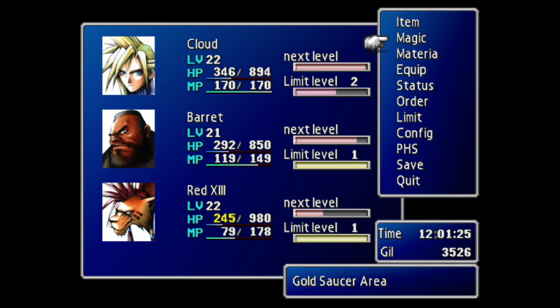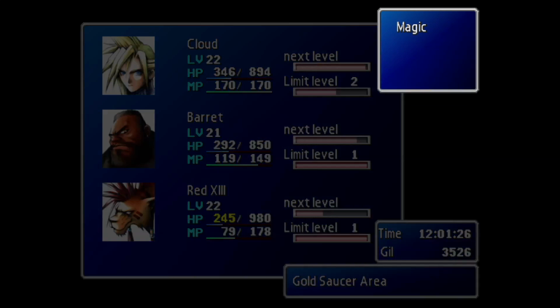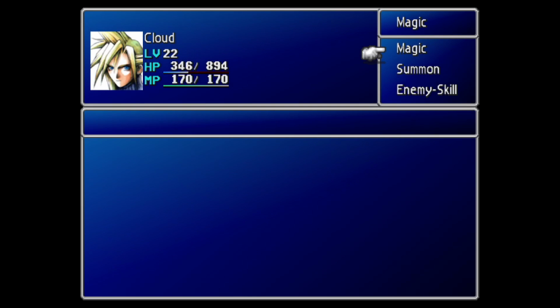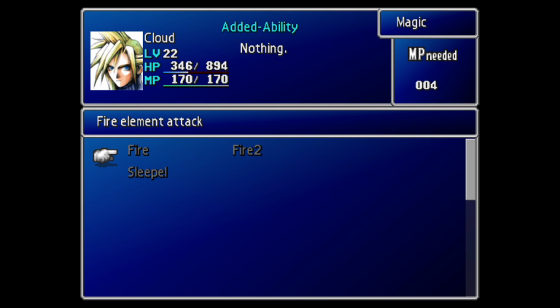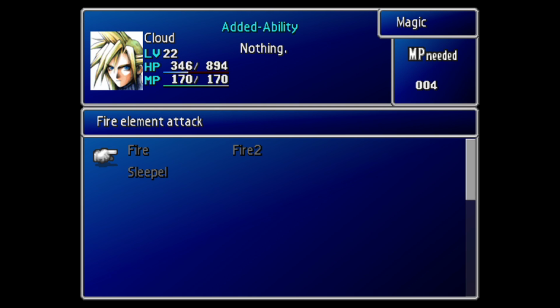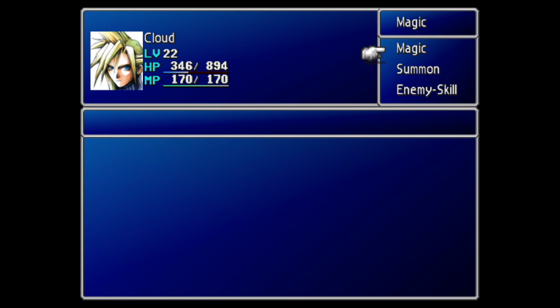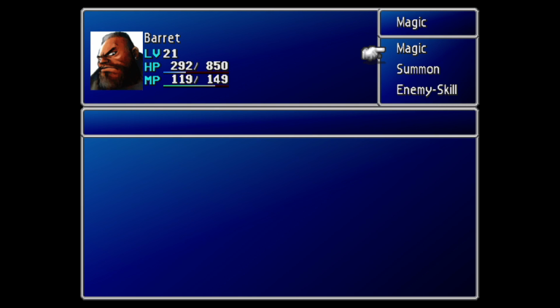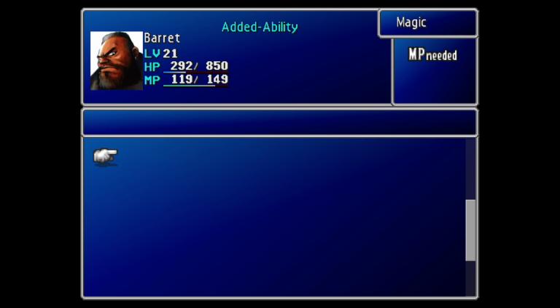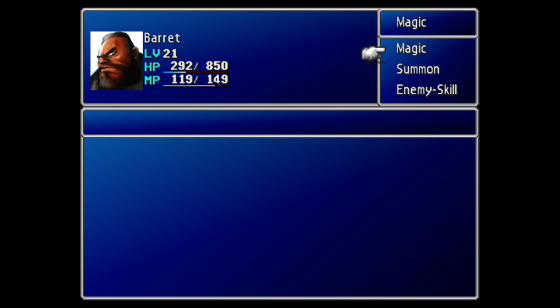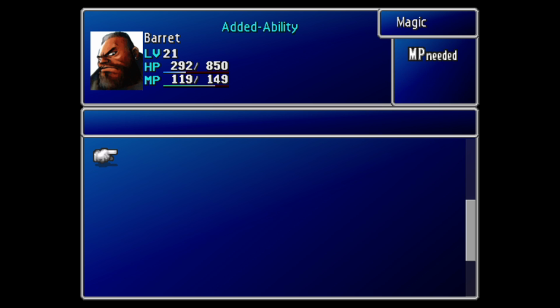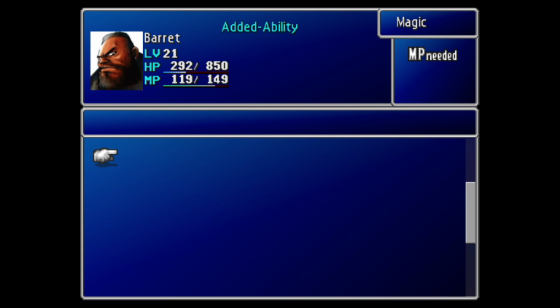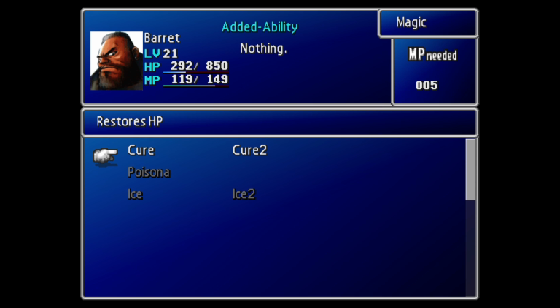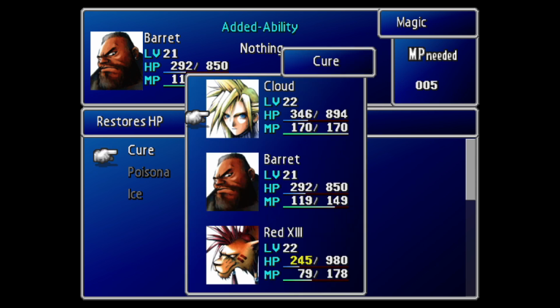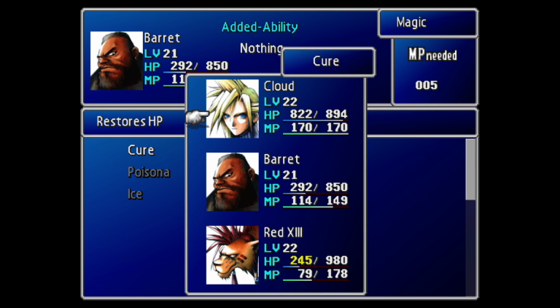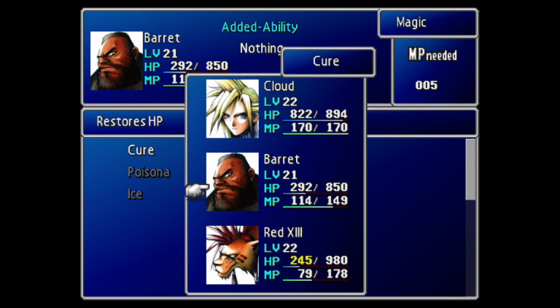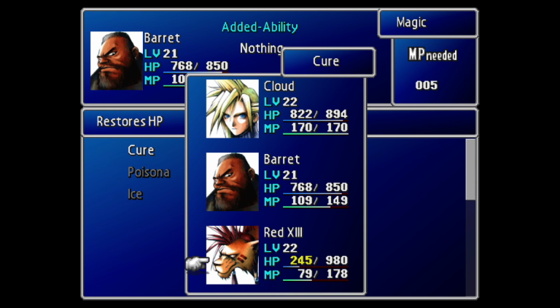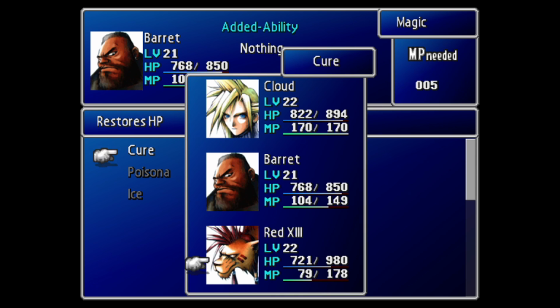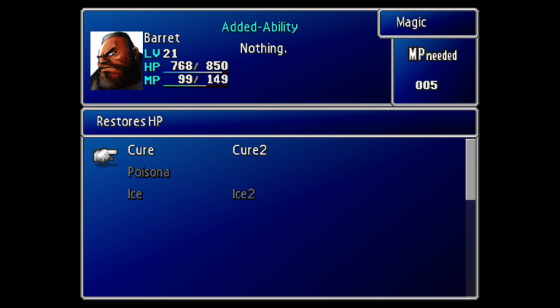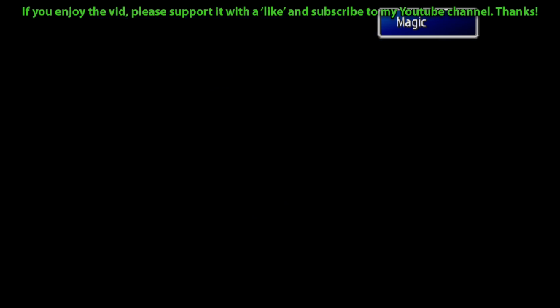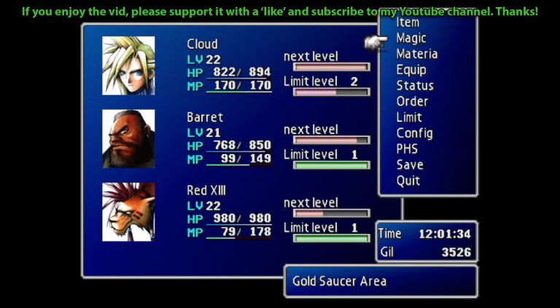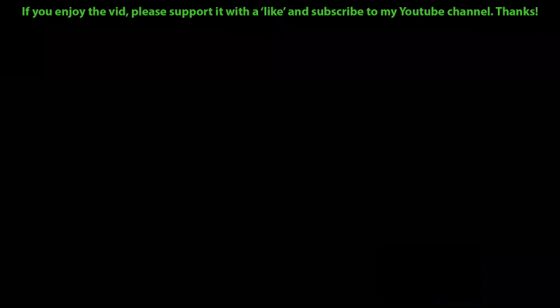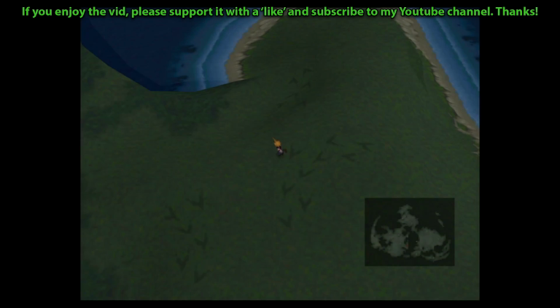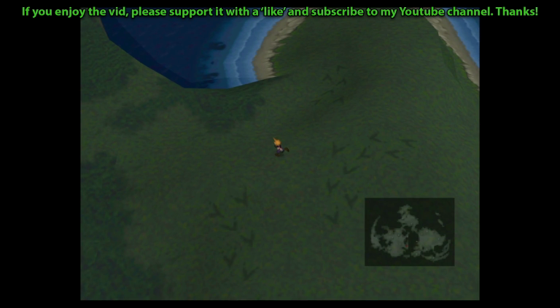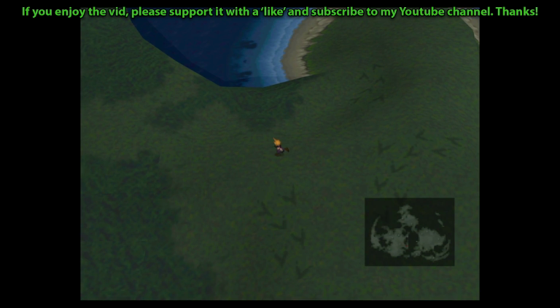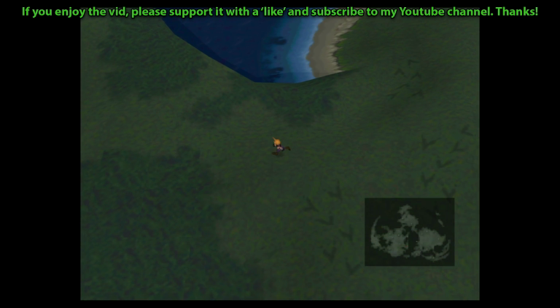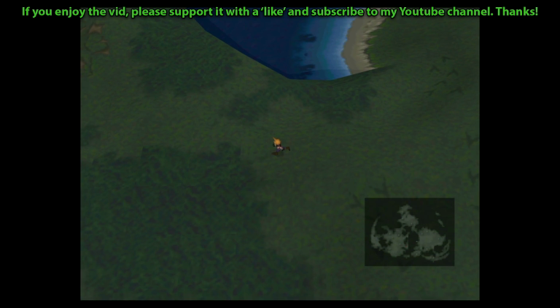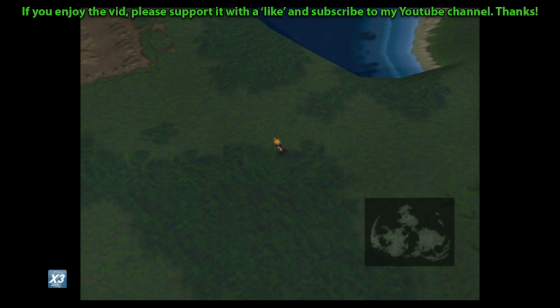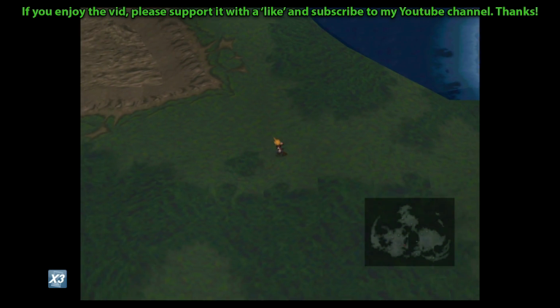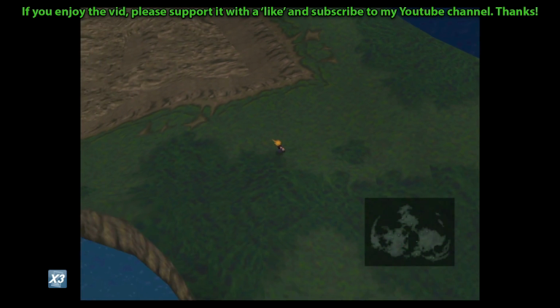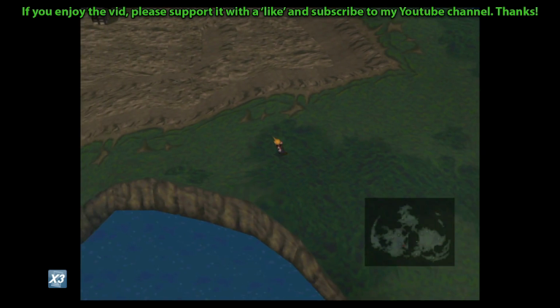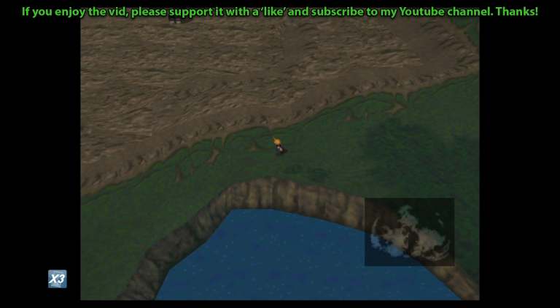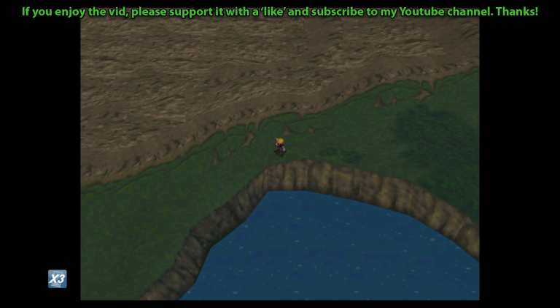There we have it then, folks. Another enemy skill collected — we can tick it off the list. We will, of course, be getting them all by the end of this playthrough, but it's nice to get Aqualung early. We can even use it against the upcoming Dying Boss Battle, which most people certainly wouldn't have it by then. So you could be one of the few.